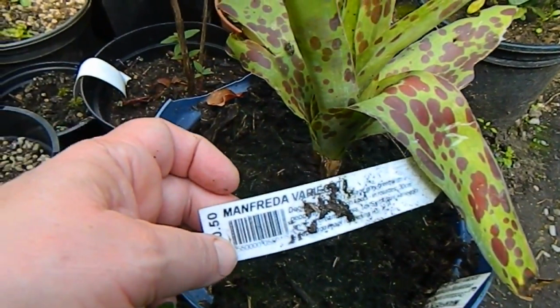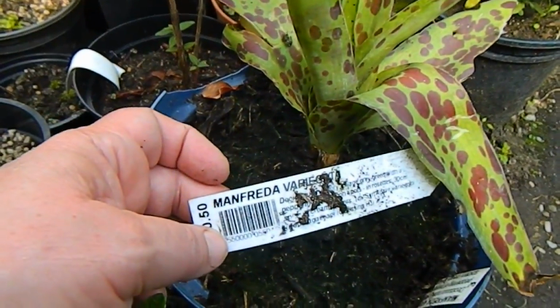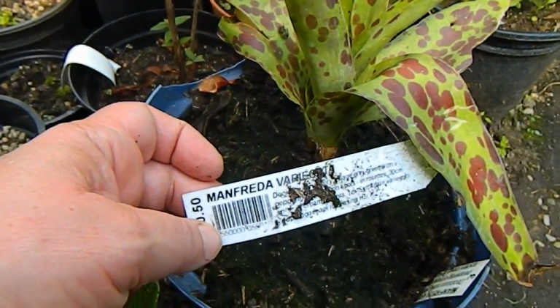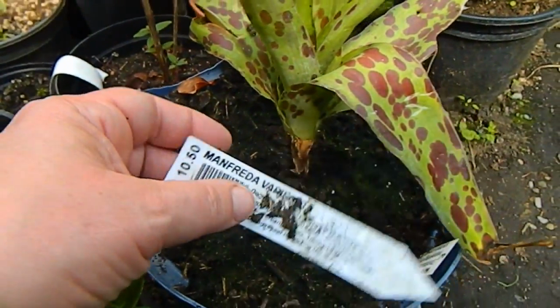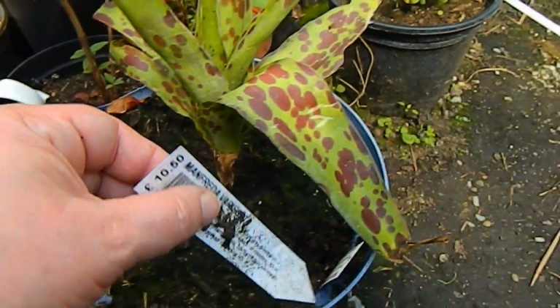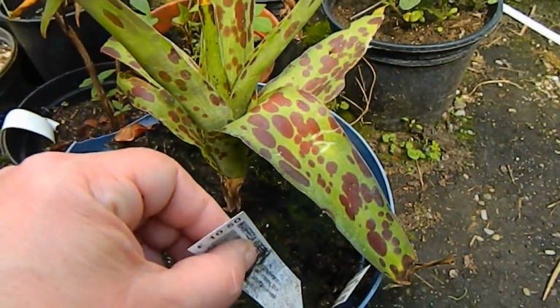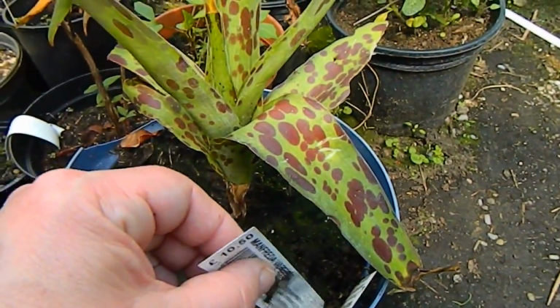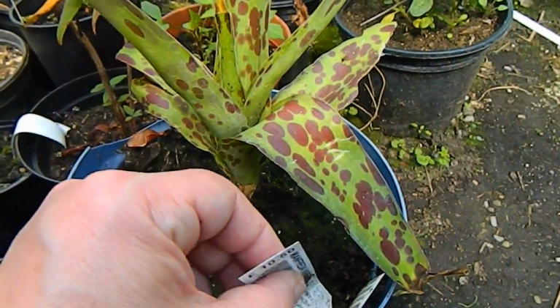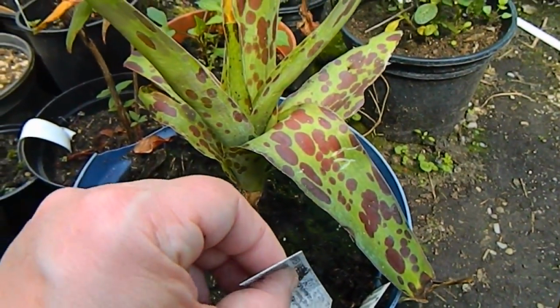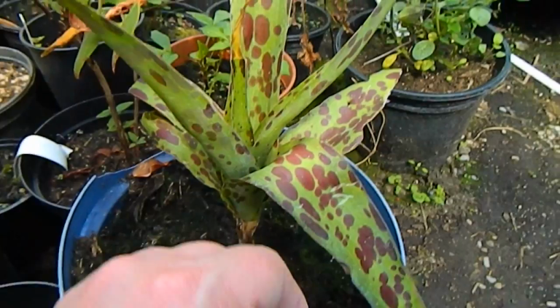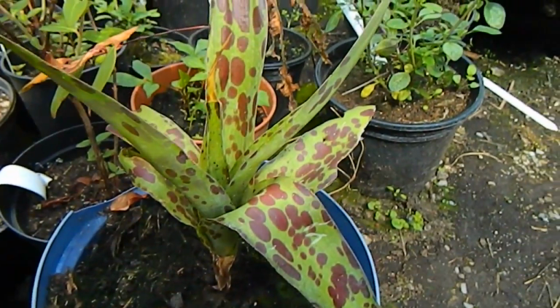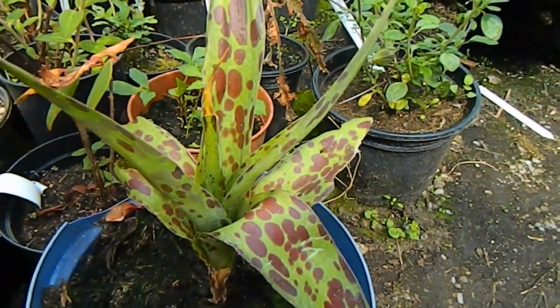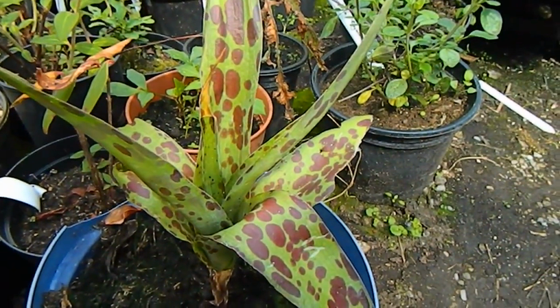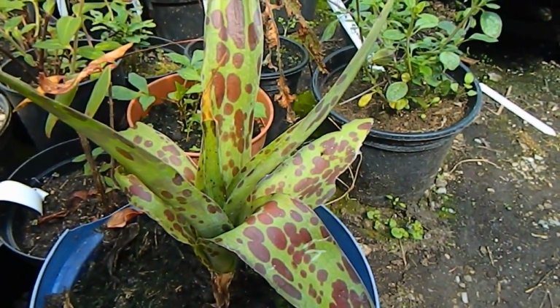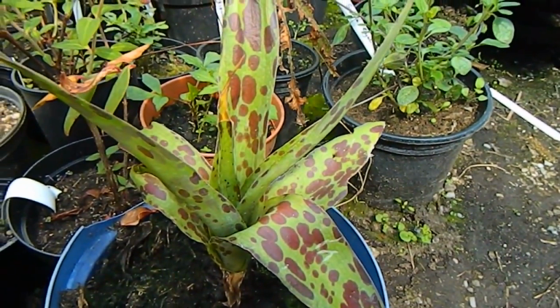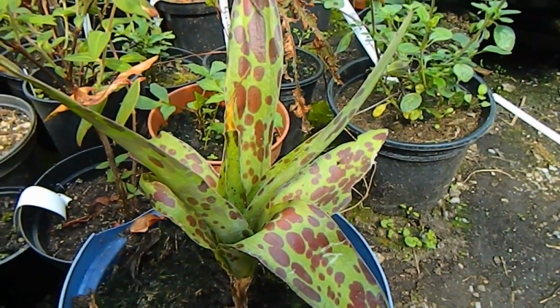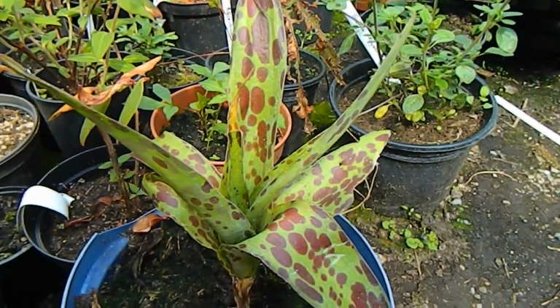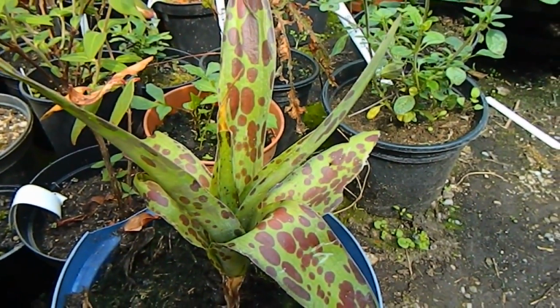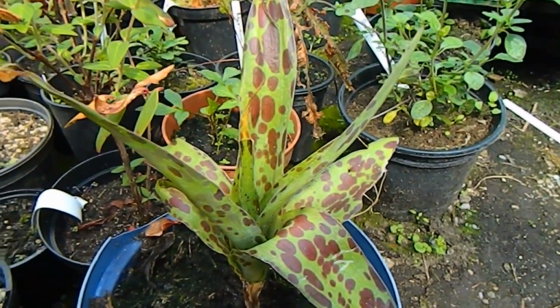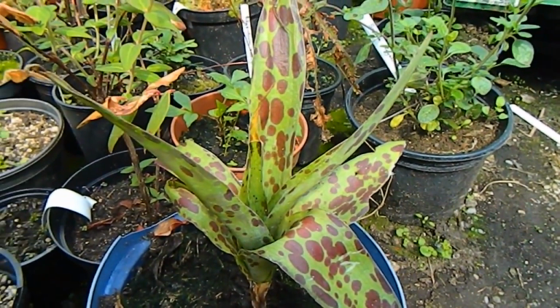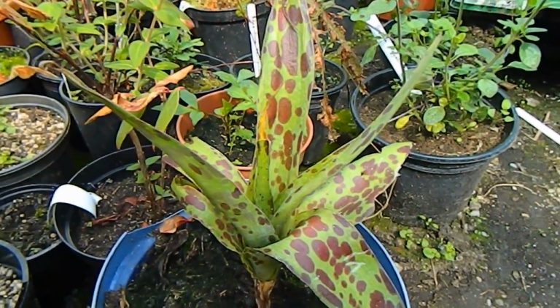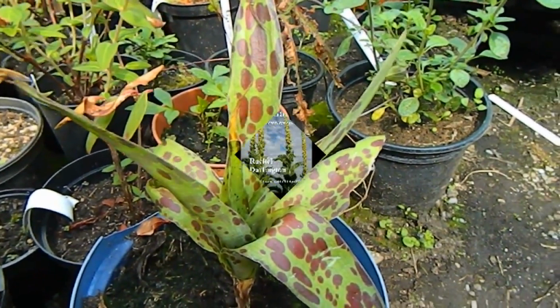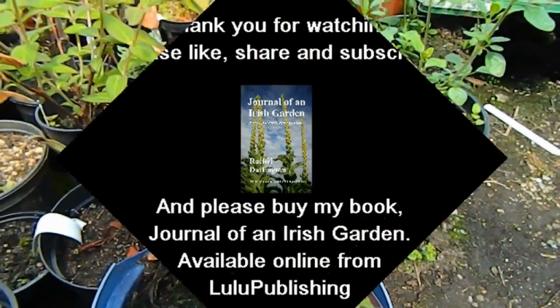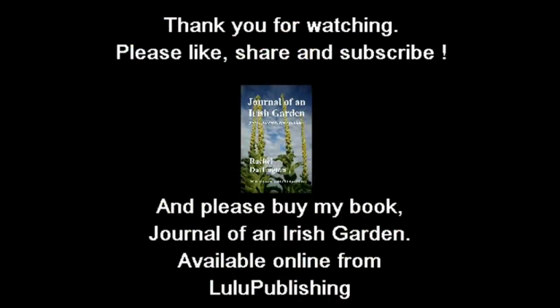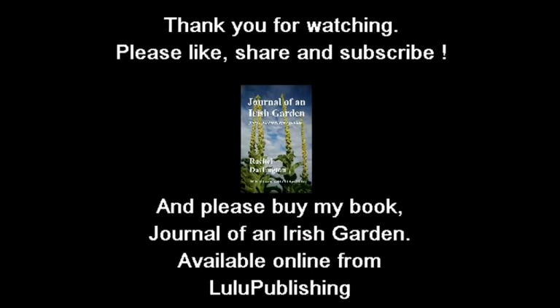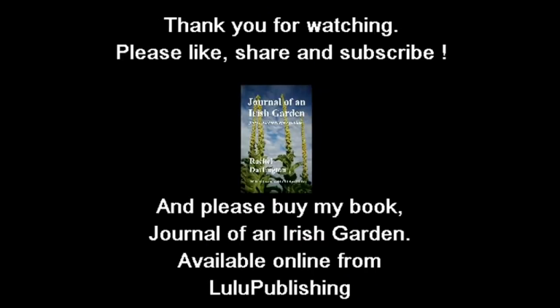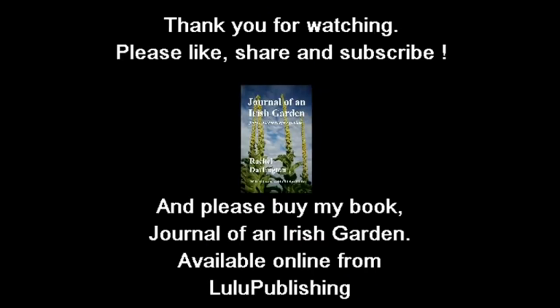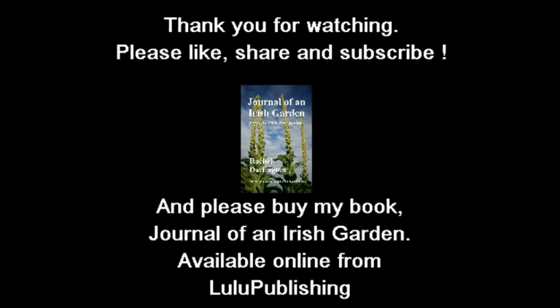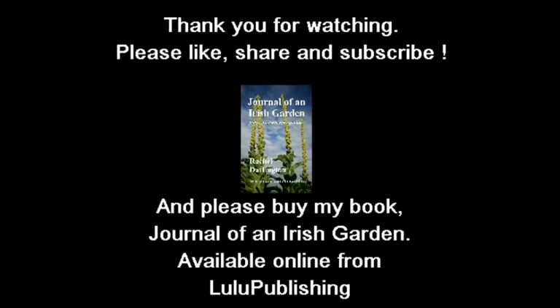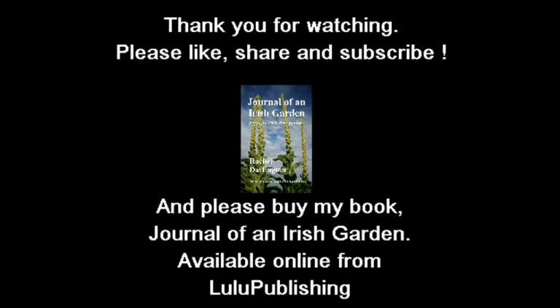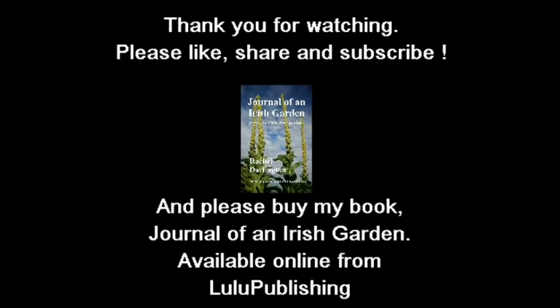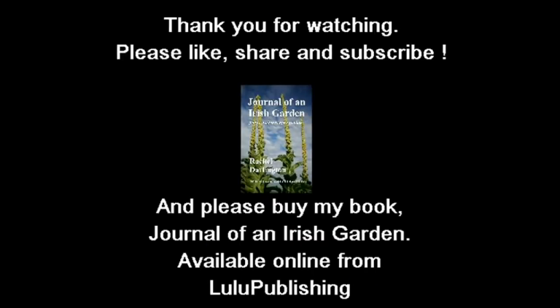Manfreda — suddenly it's shot onto my wish list.